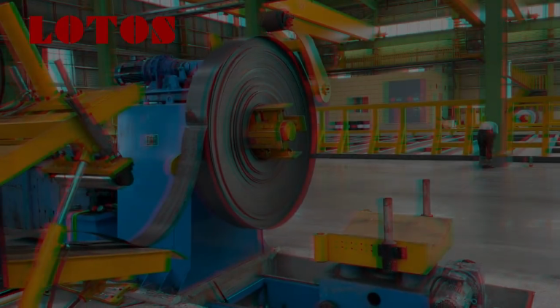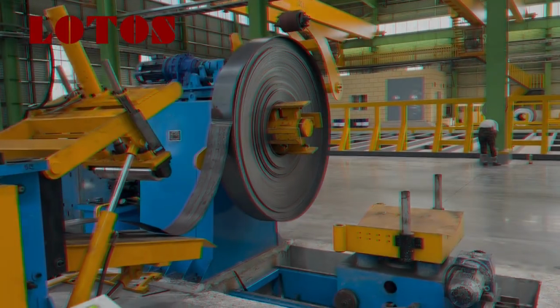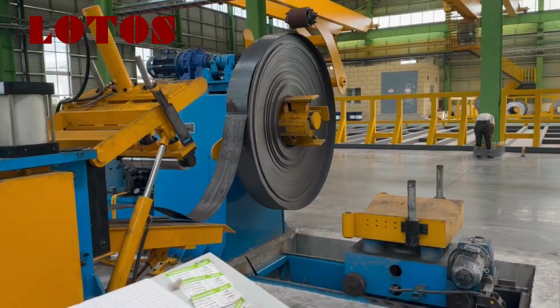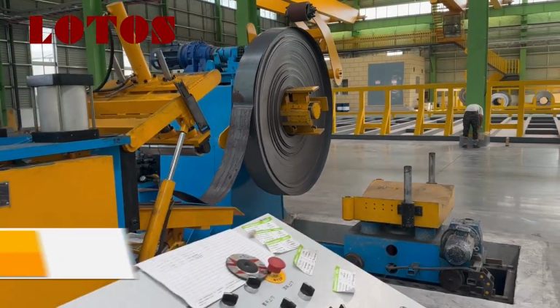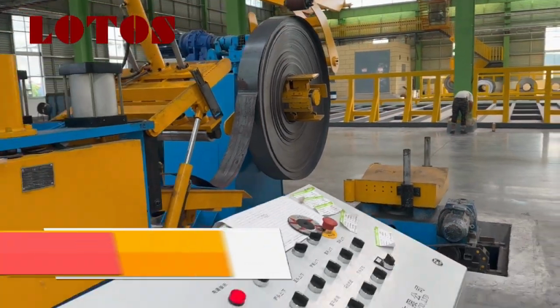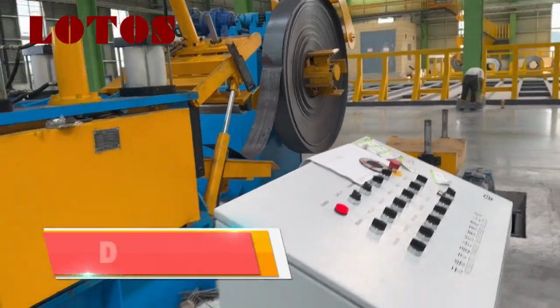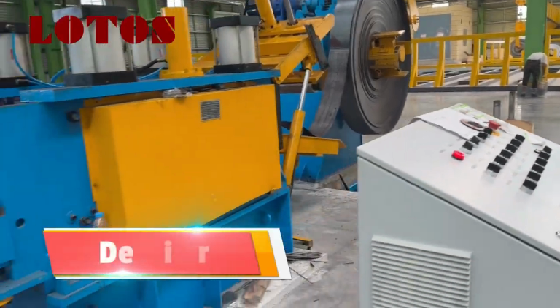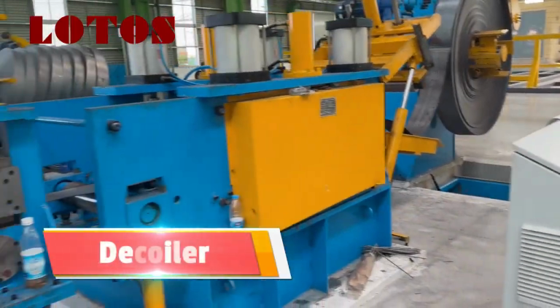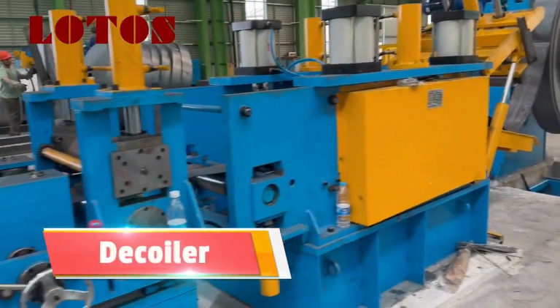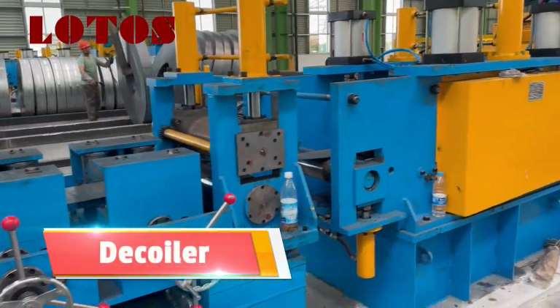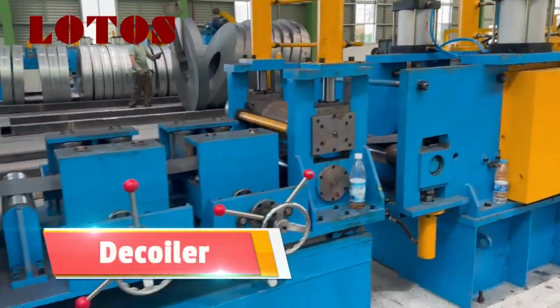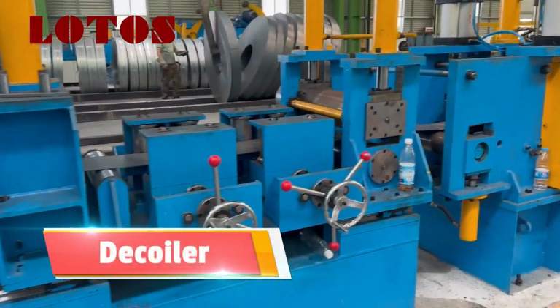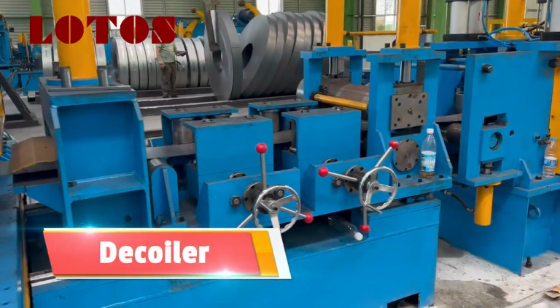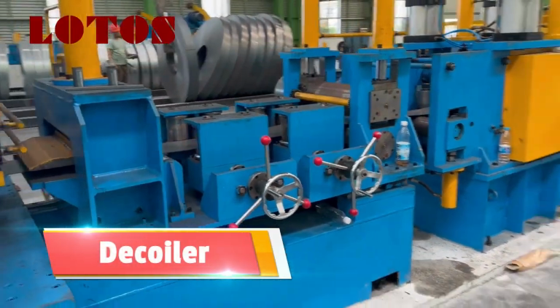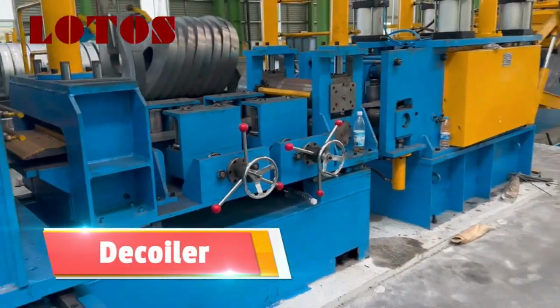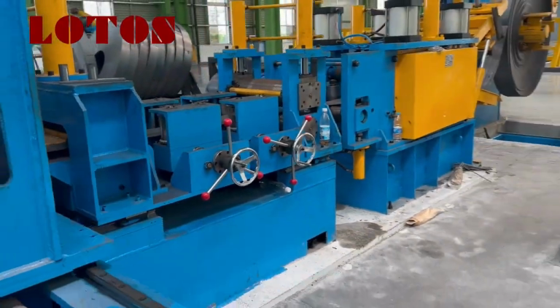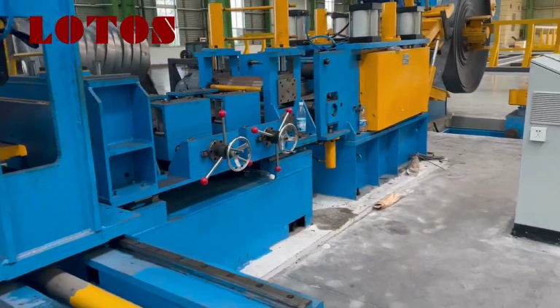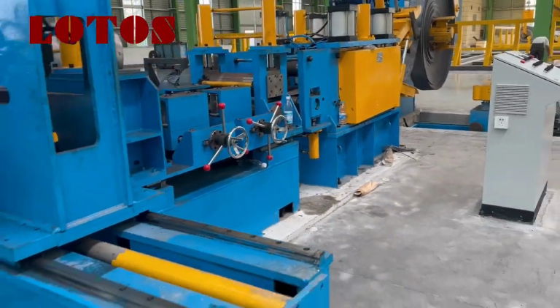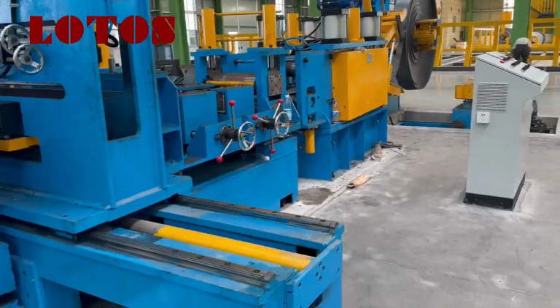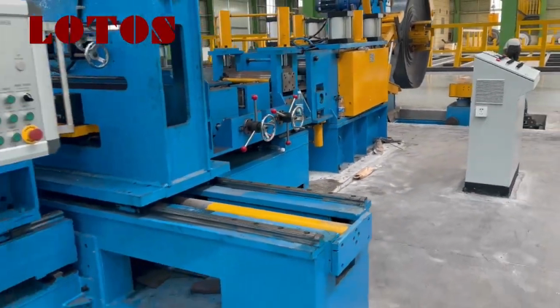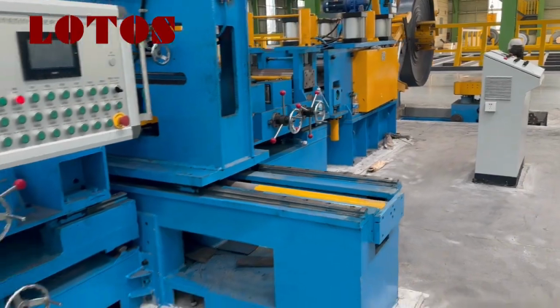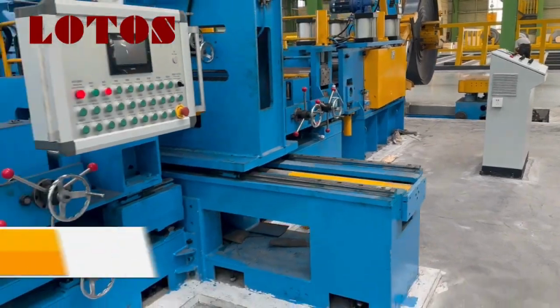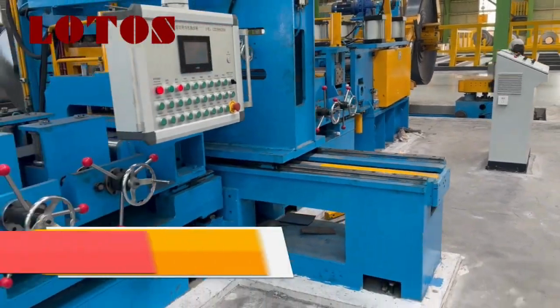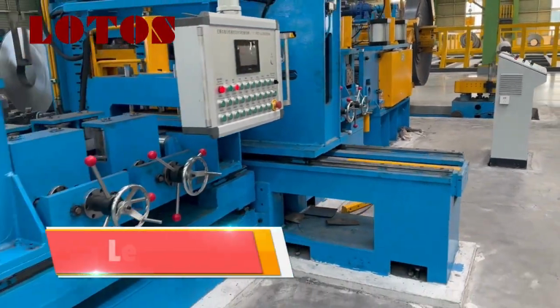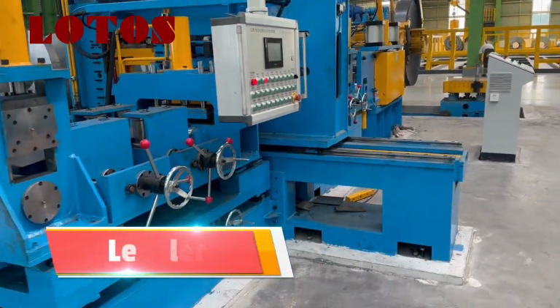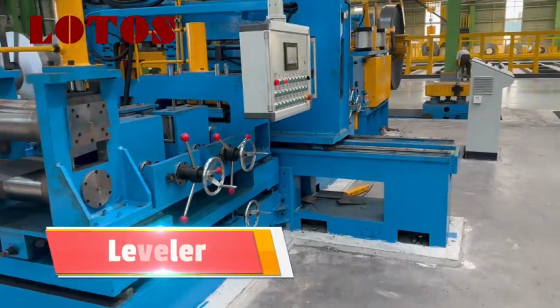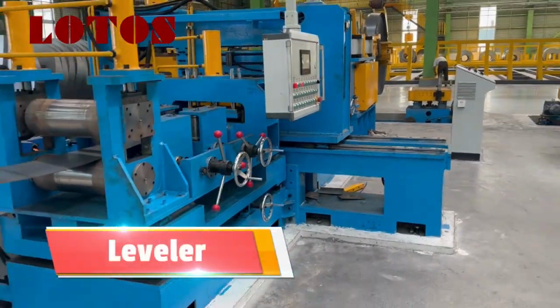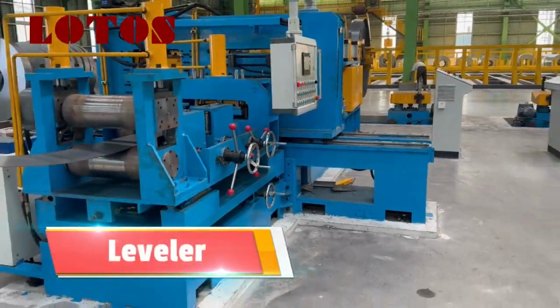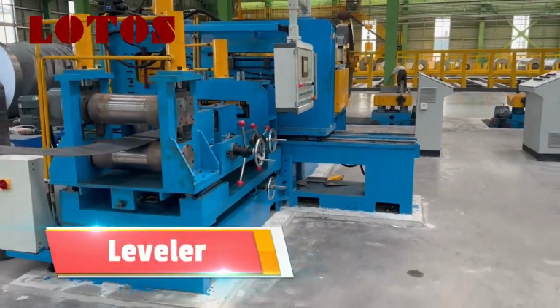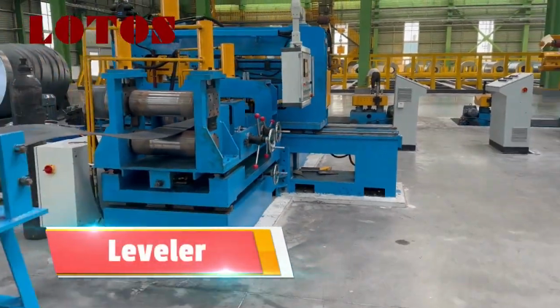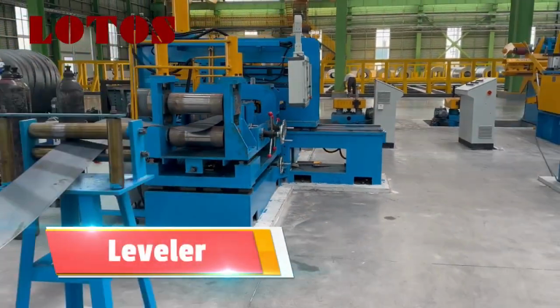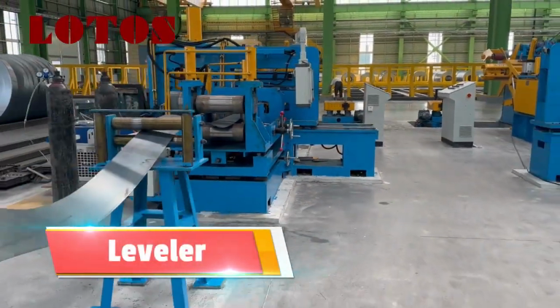Main components of a roll-forming line: Decoiler — holds and feeds the metal coil into the line. Leveler-feeder — flattens and straightens the metal sheet before forming.